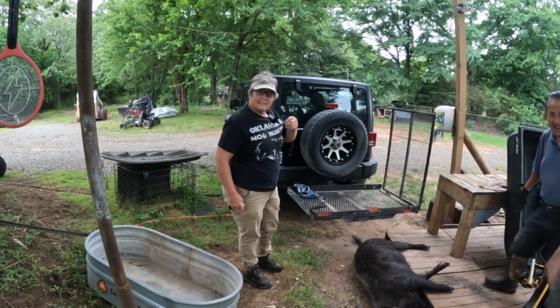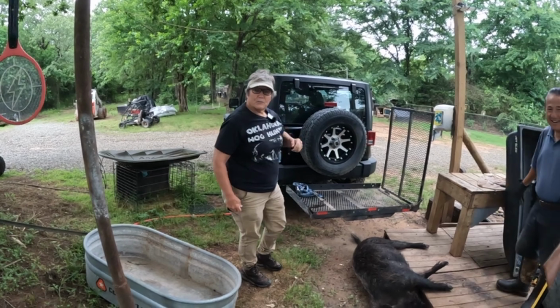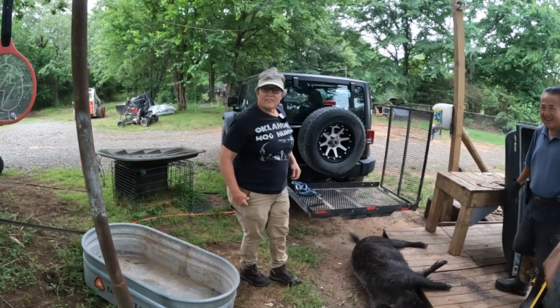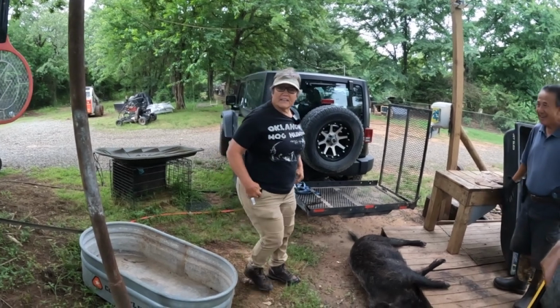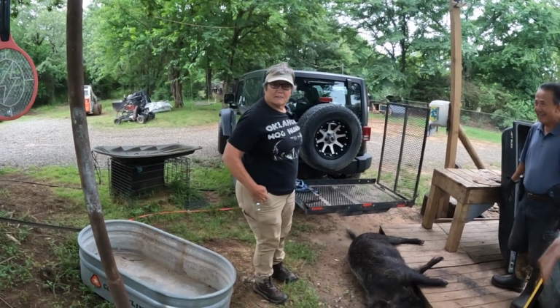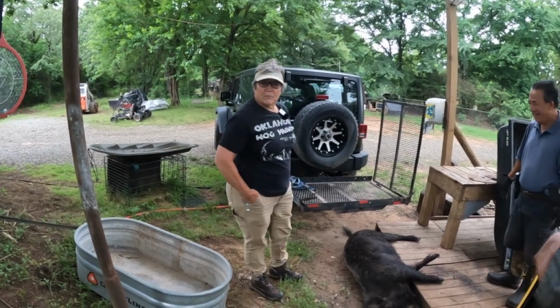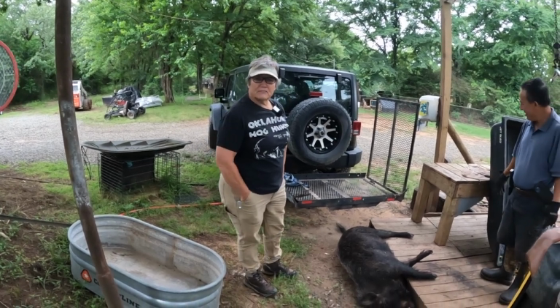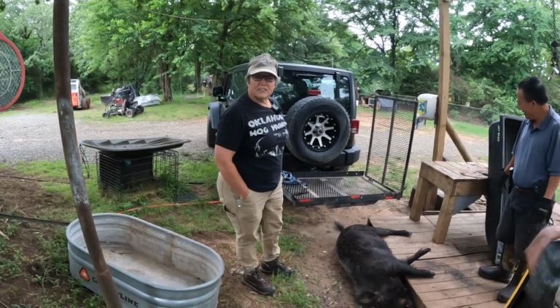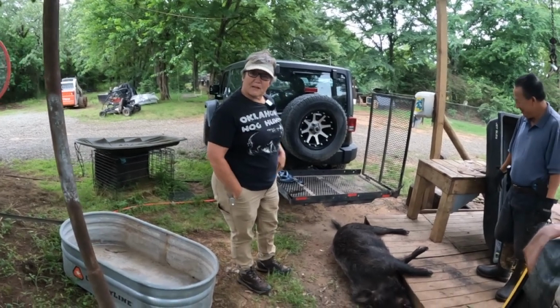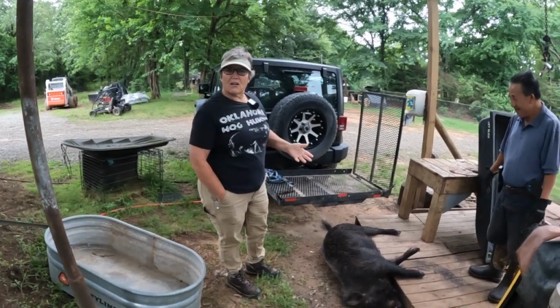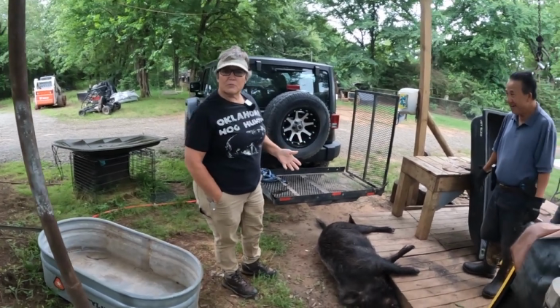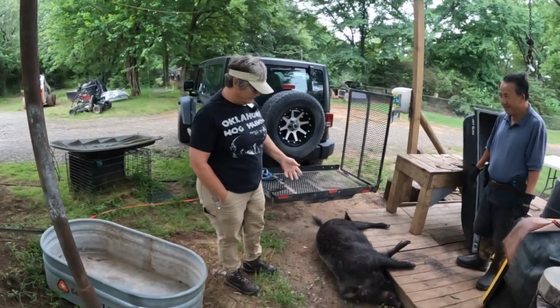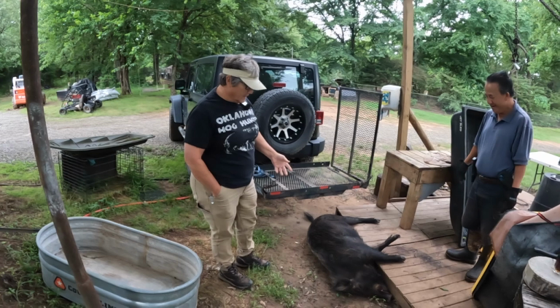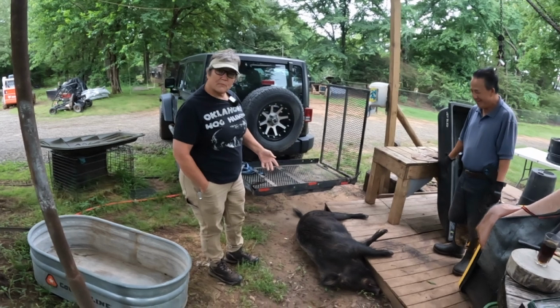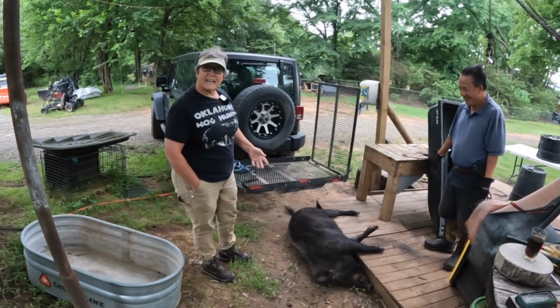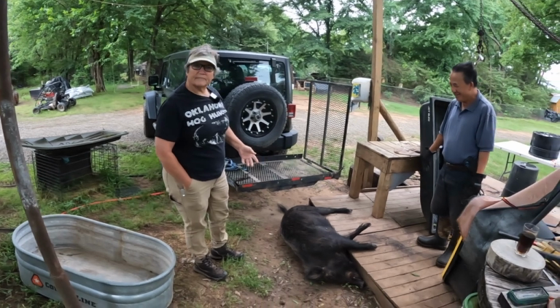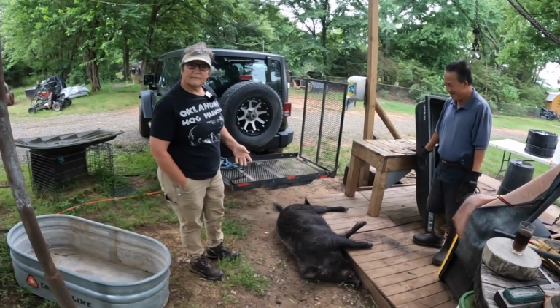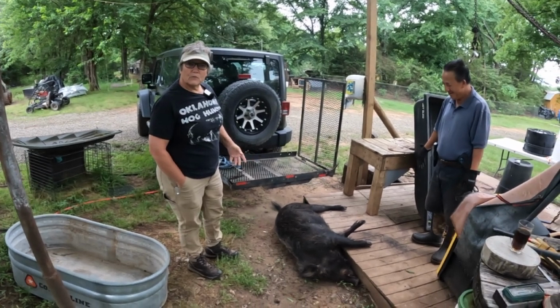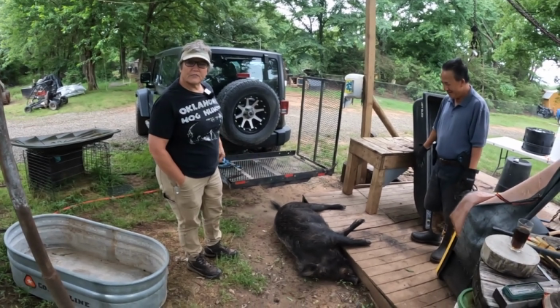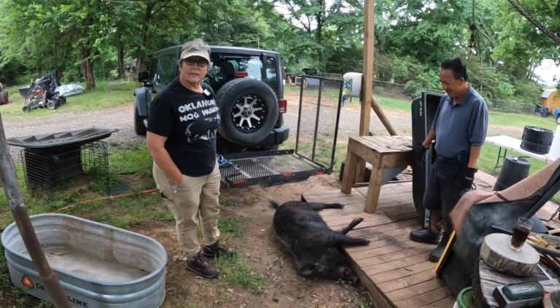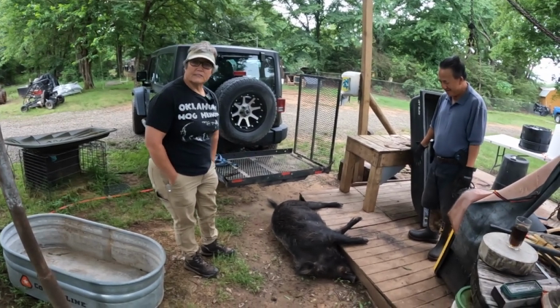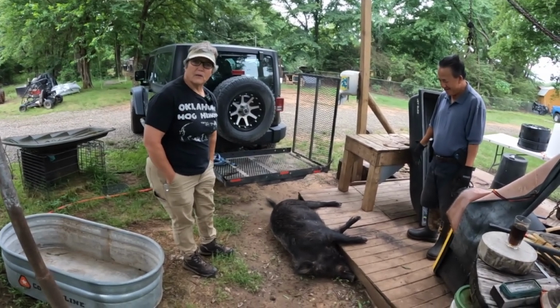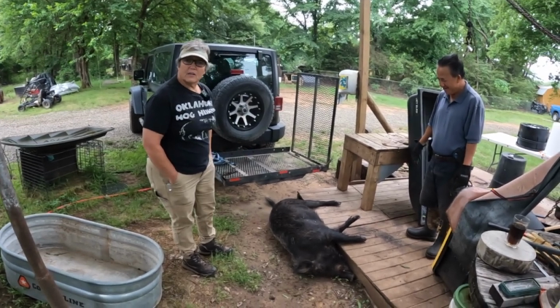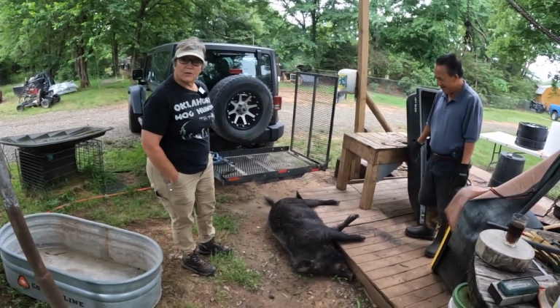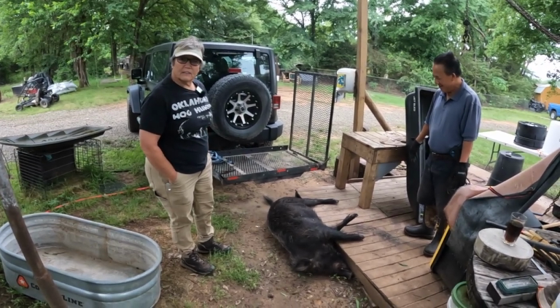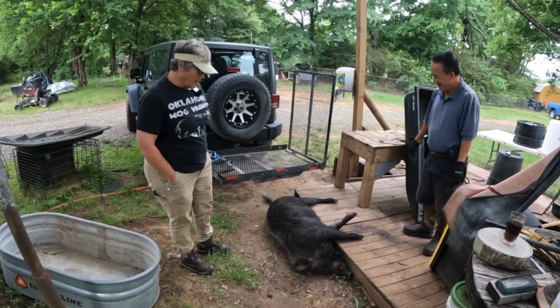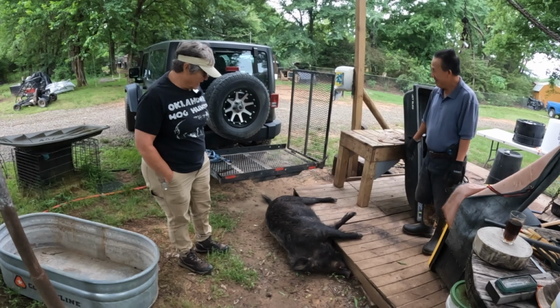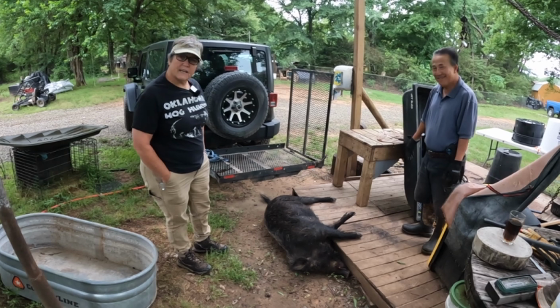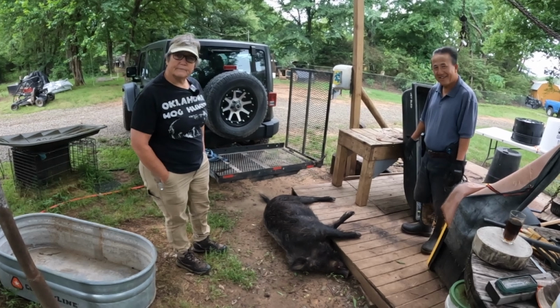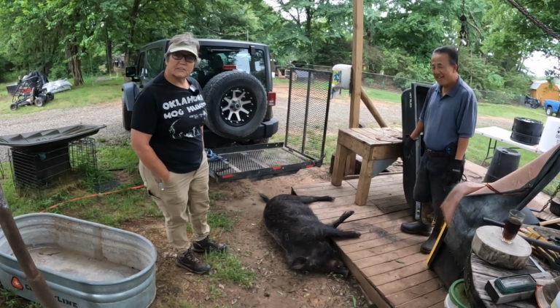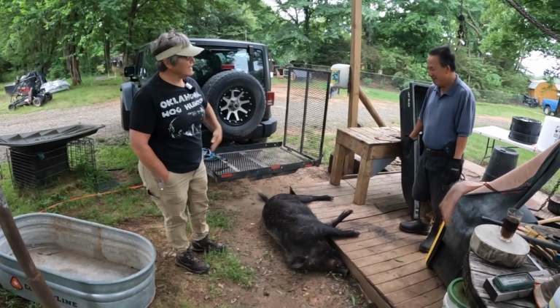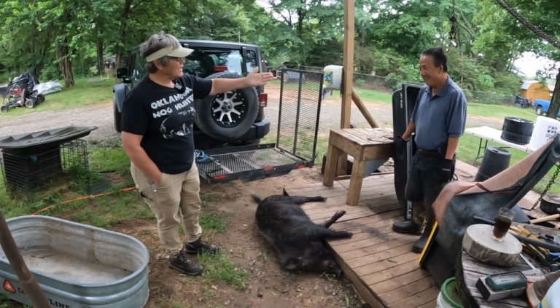Good morning everybody, Mom and Pa's Adventures here. I got me a hog this morning — a big sow, southwest of Crowder. So we're going to help Bryant hang it up. This is Bryant, our neighbor.